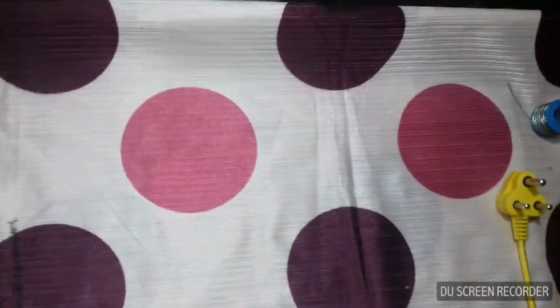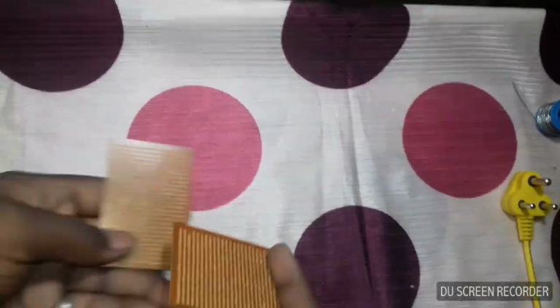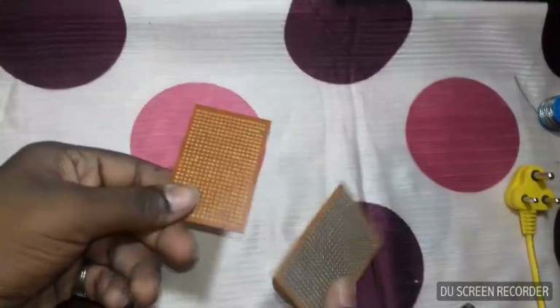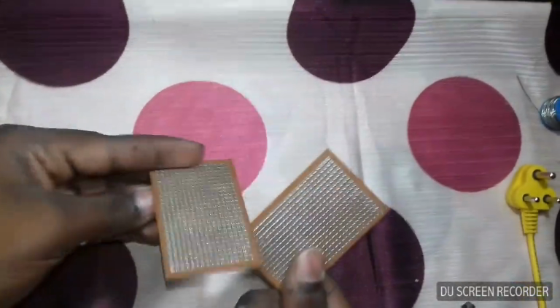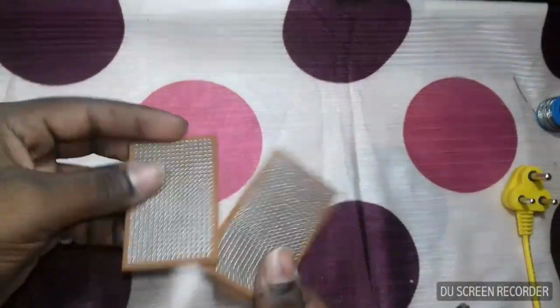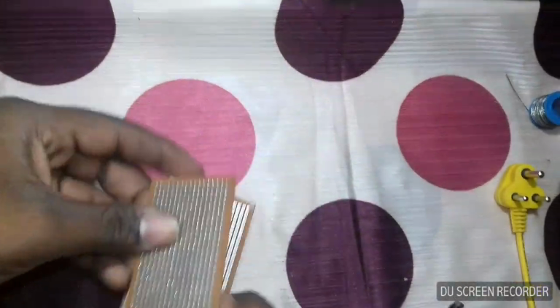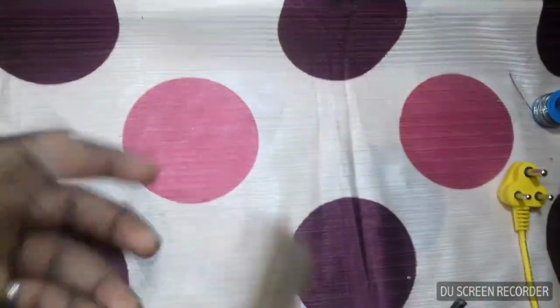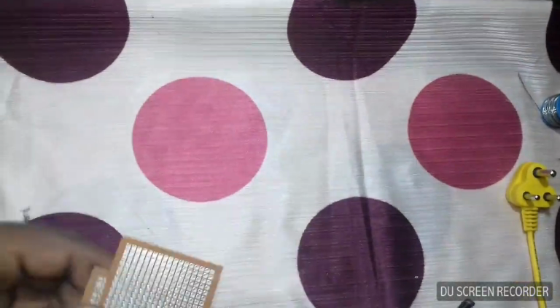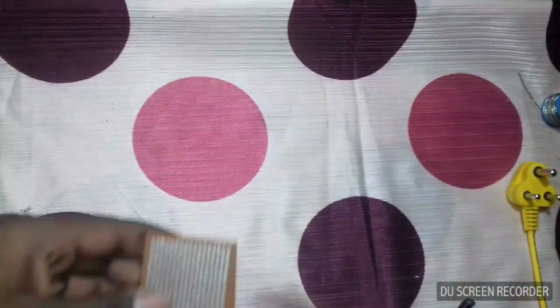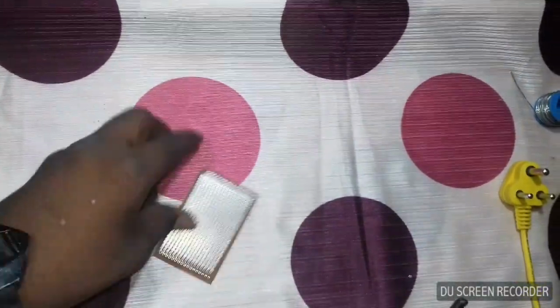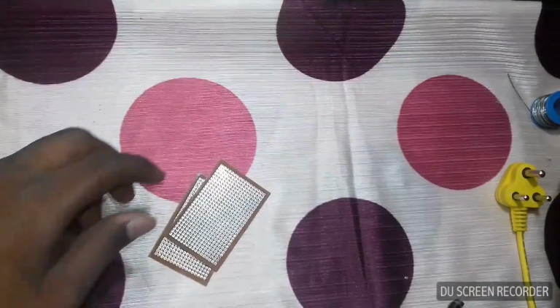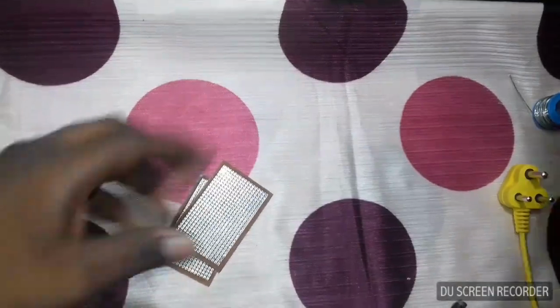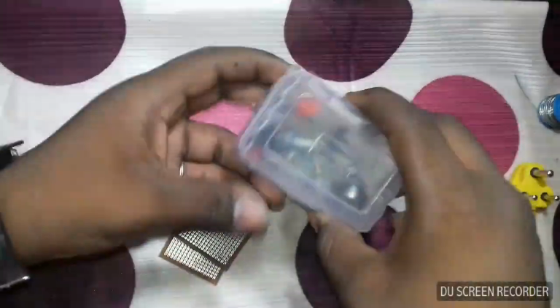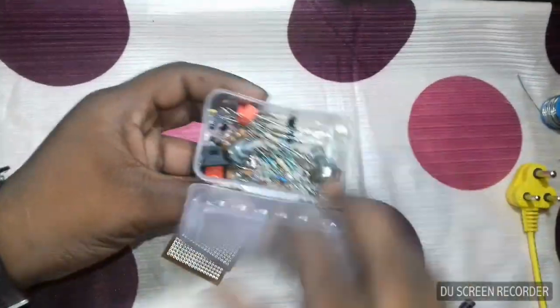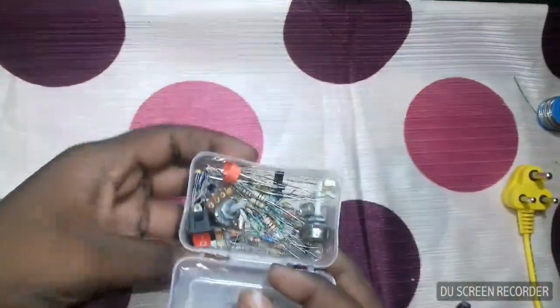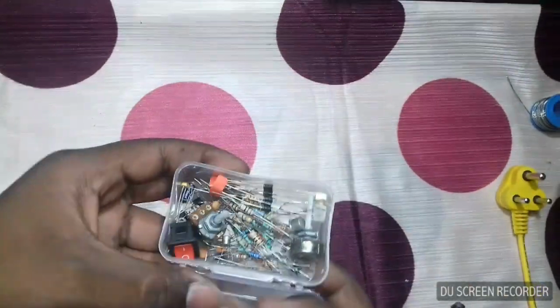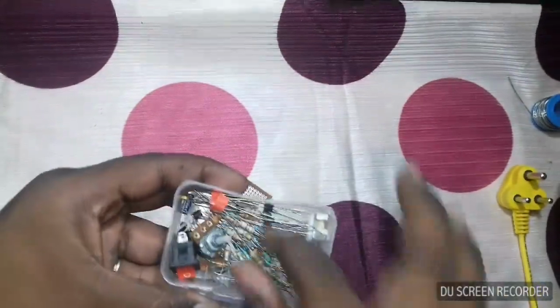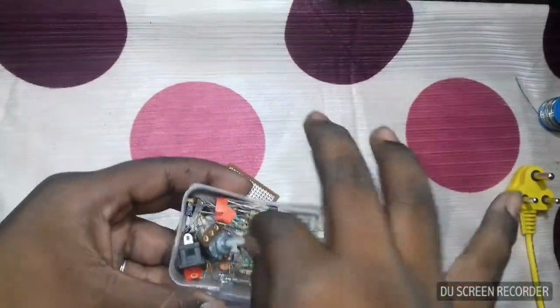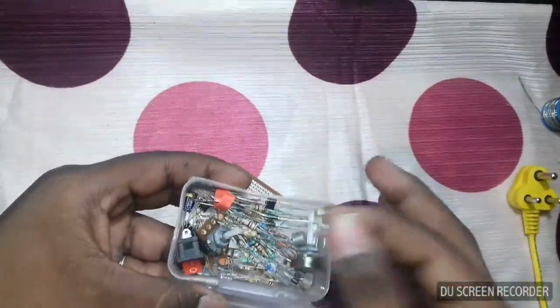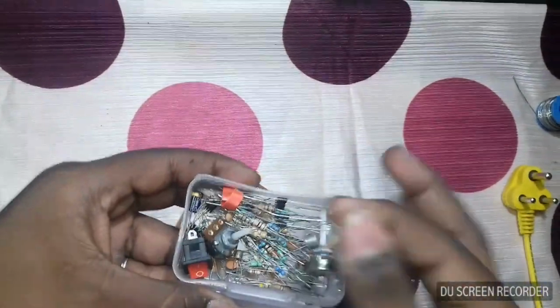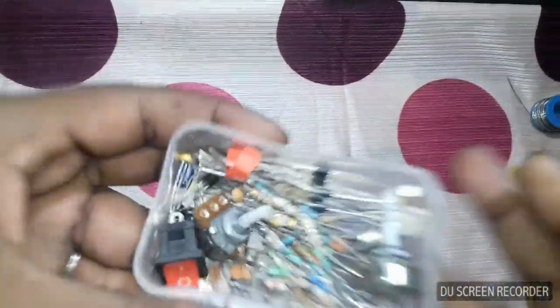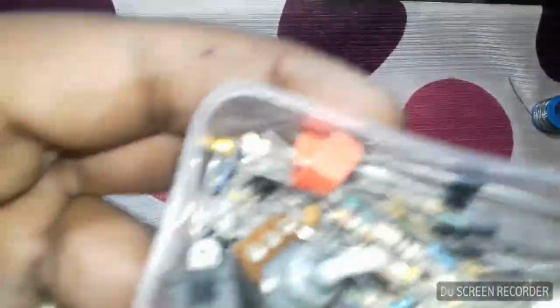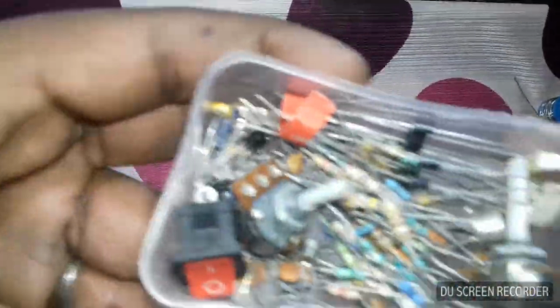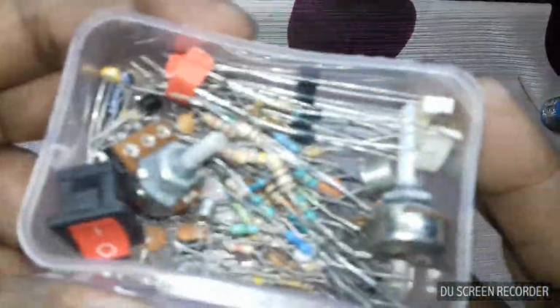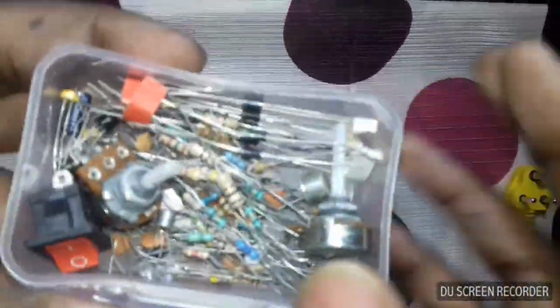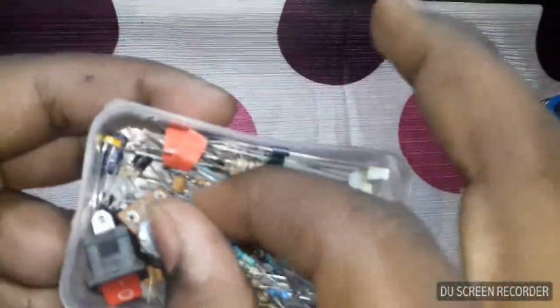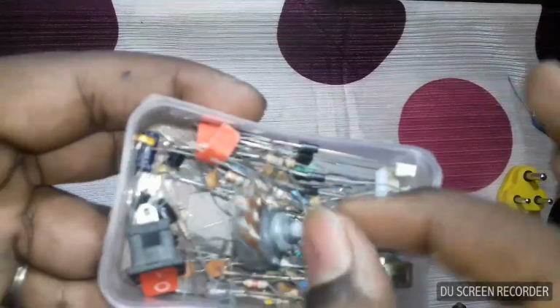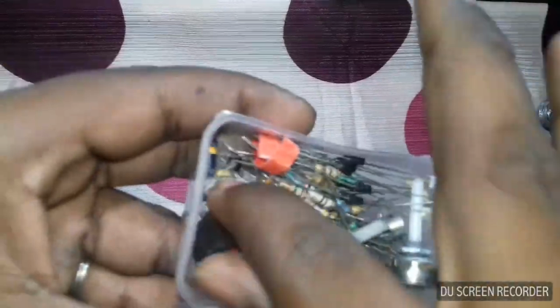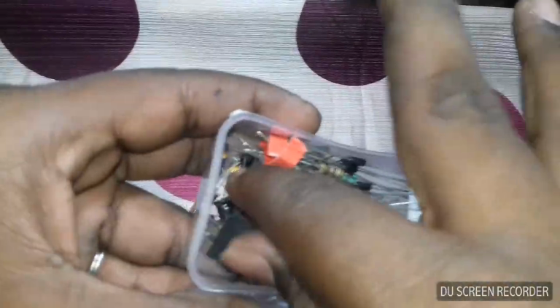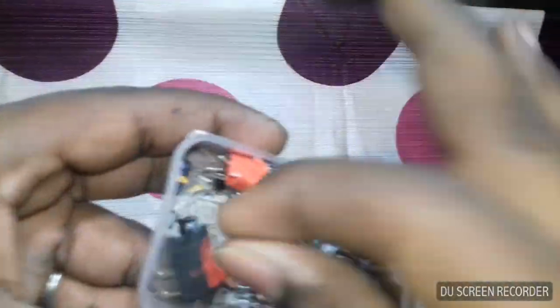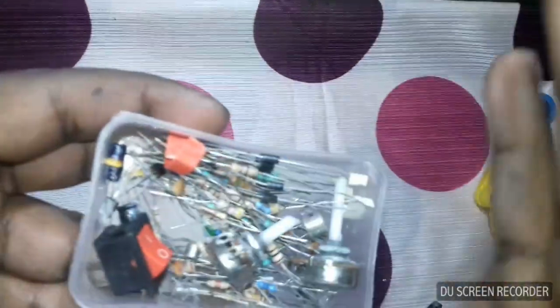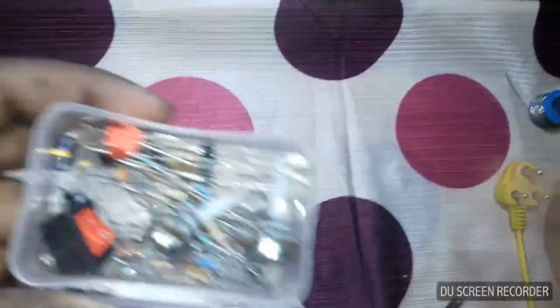You also need PCBs and some electronic components like transistors, resistors, diodes, current mirrors, switches, etc.